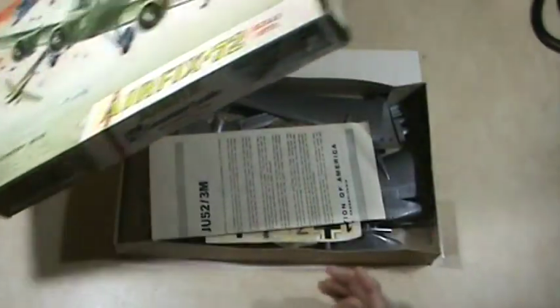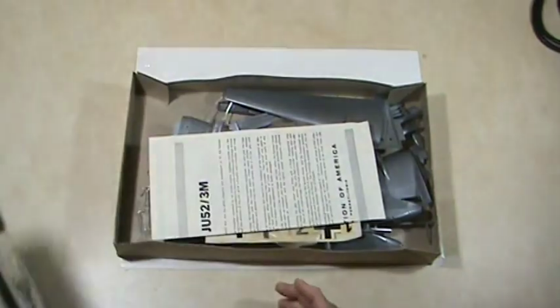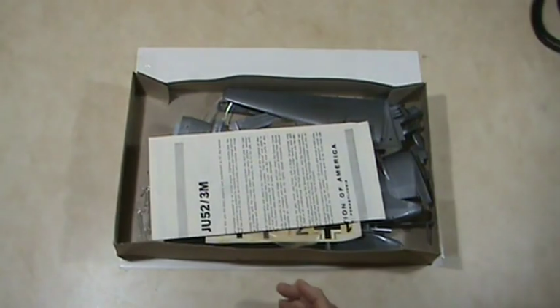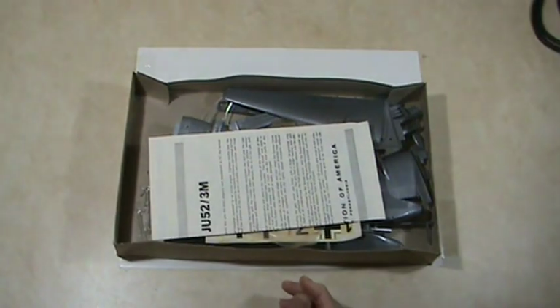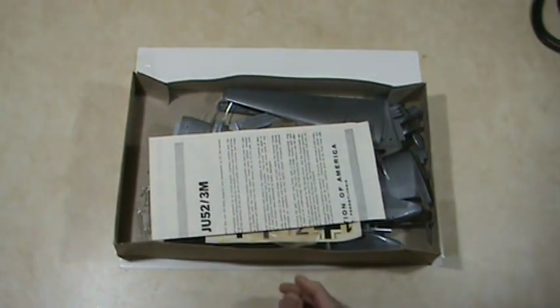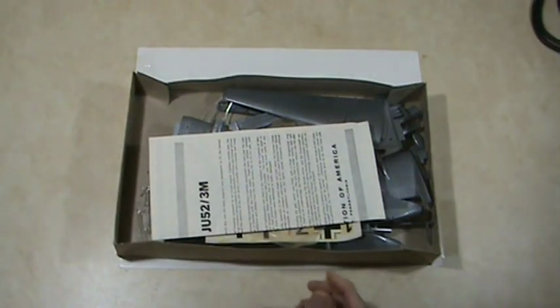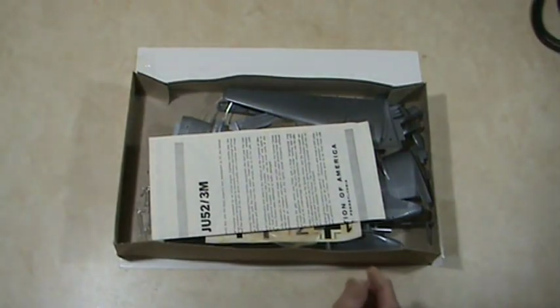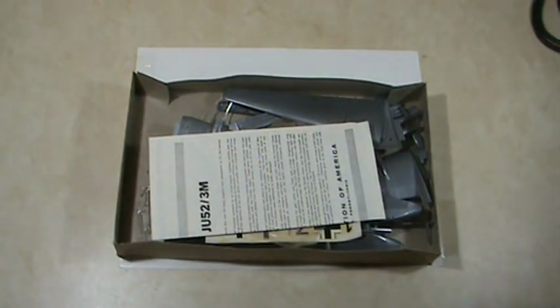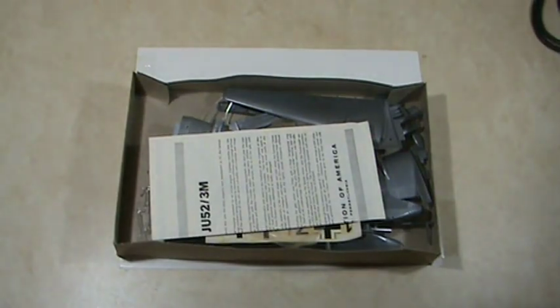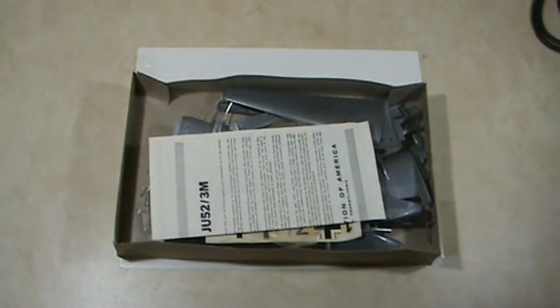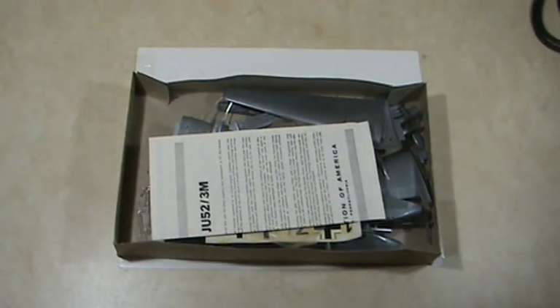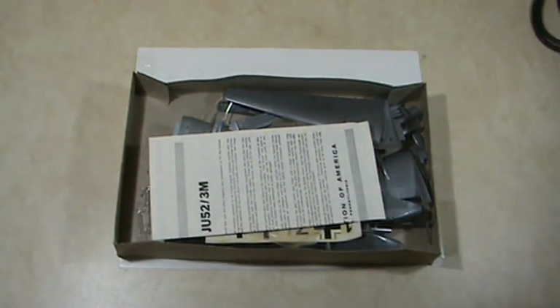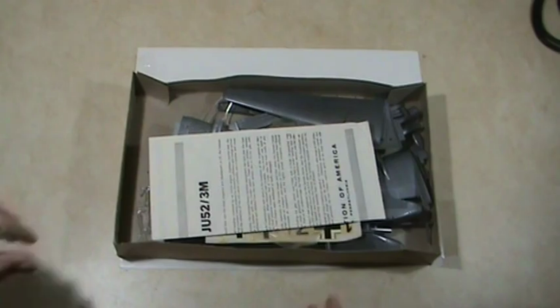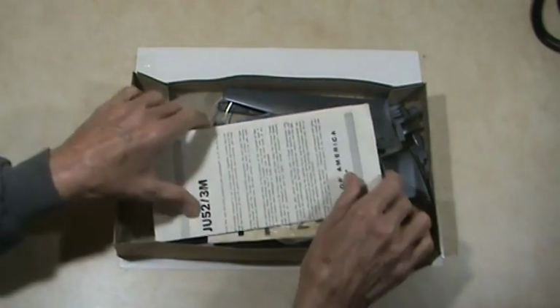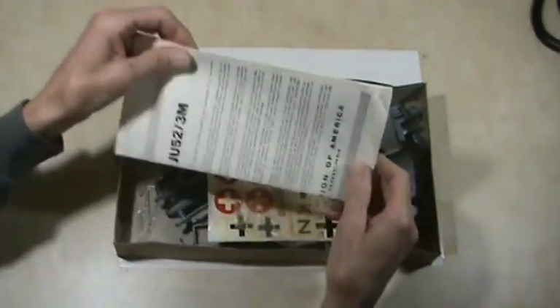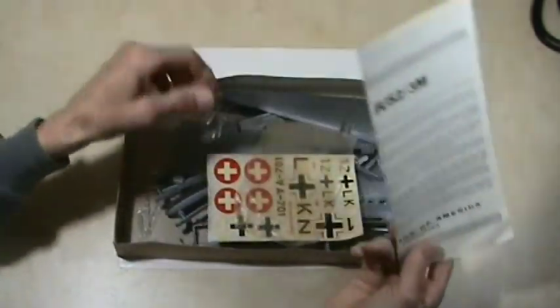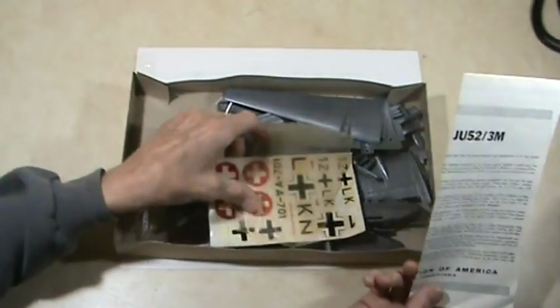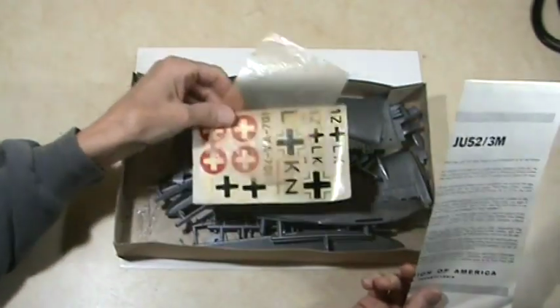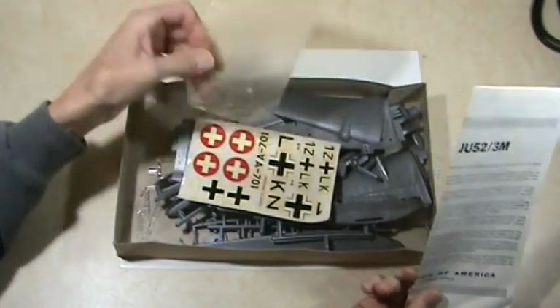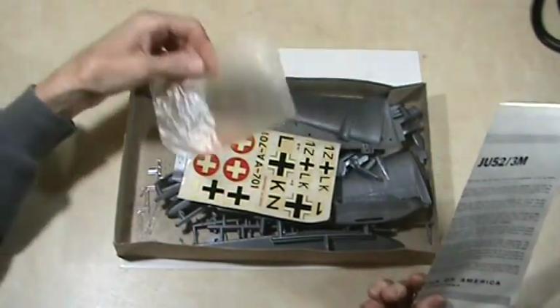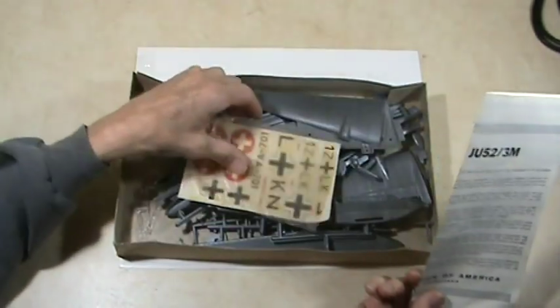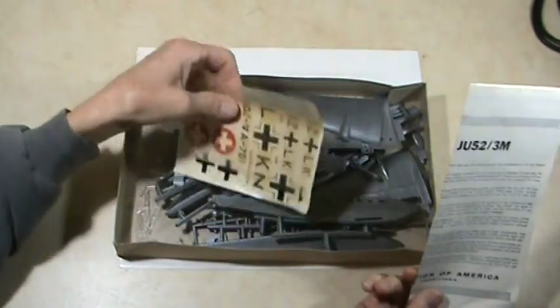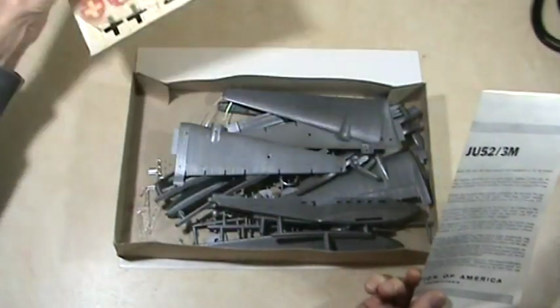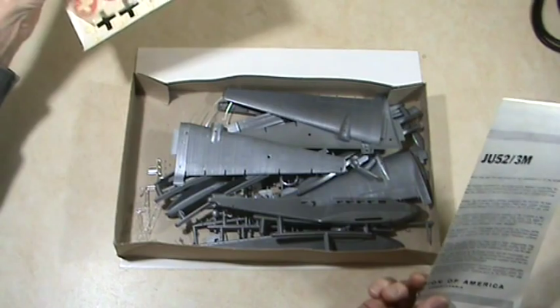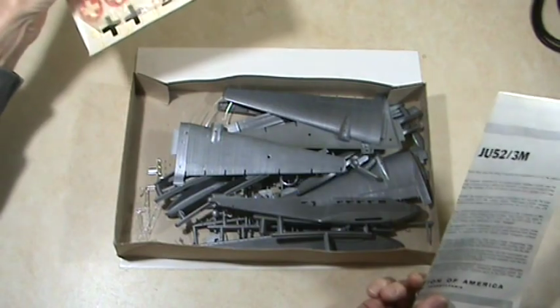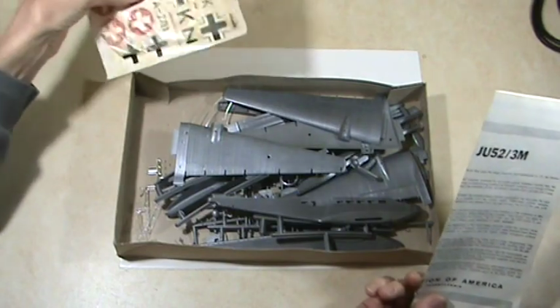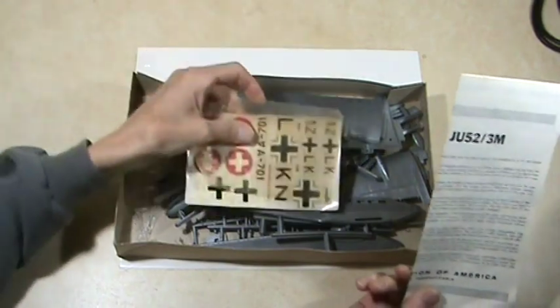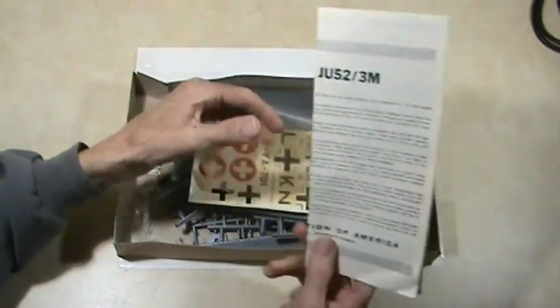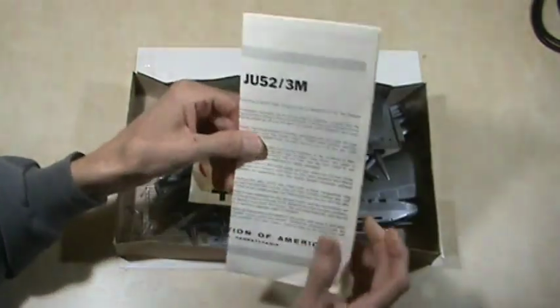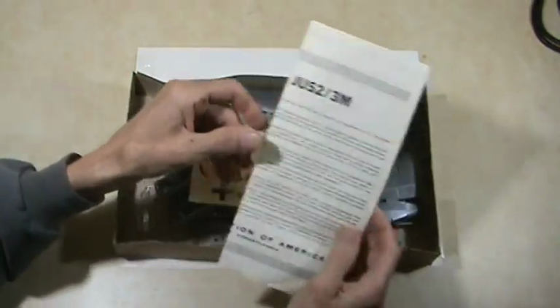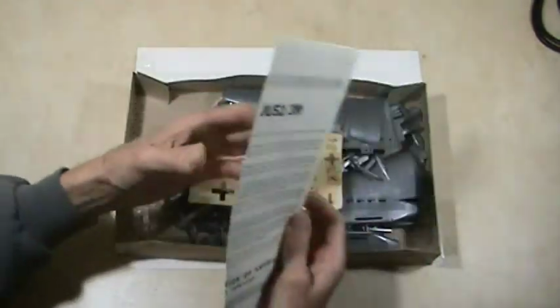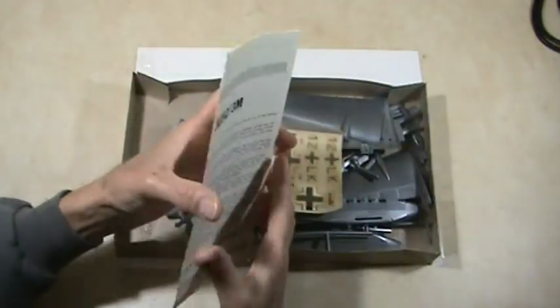As you can see, all the parts are loose in this kit. We've got the instructions, we've got the decals, and we've got a pile of parts. Let's take a look at the instructions first.